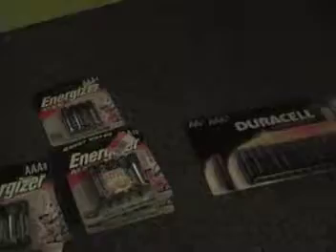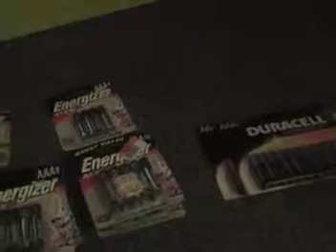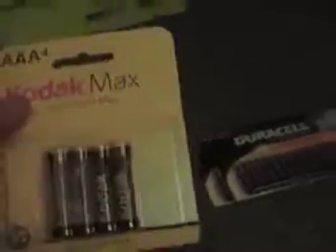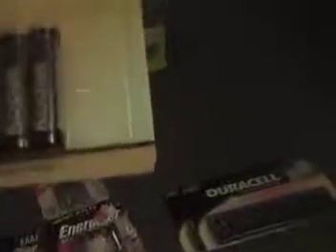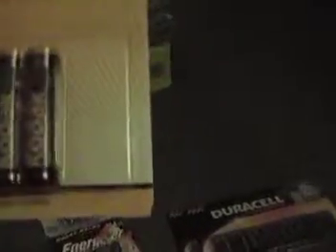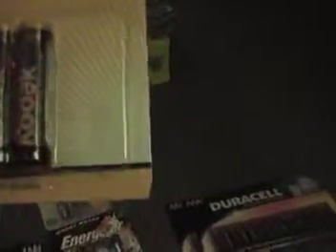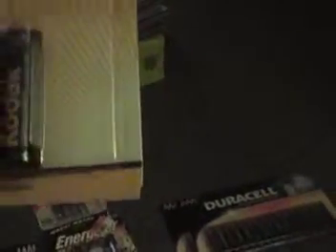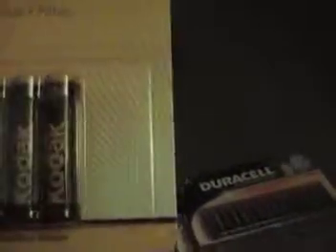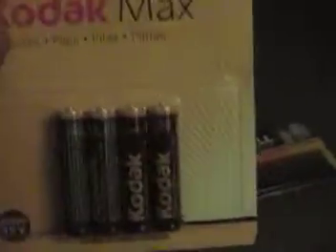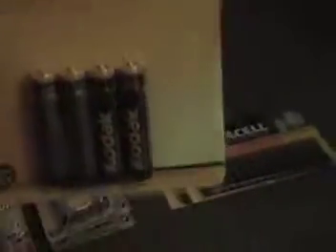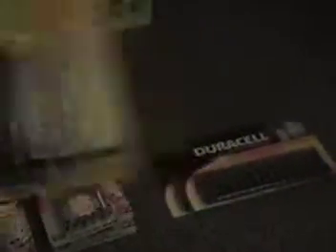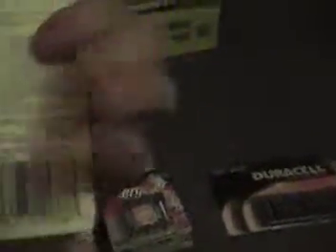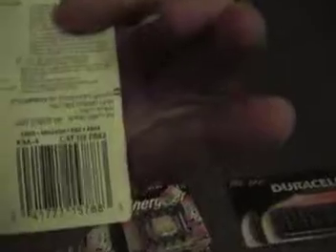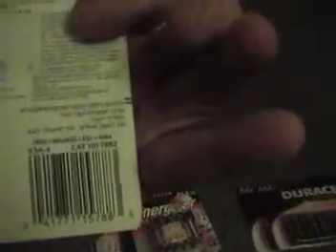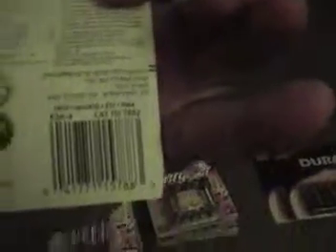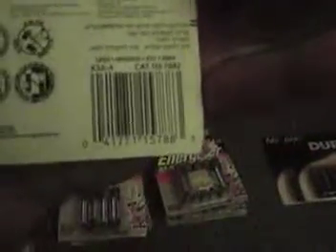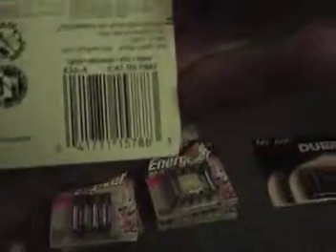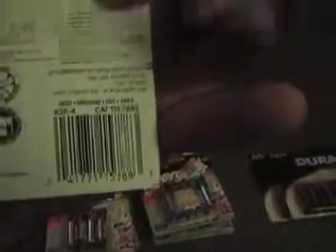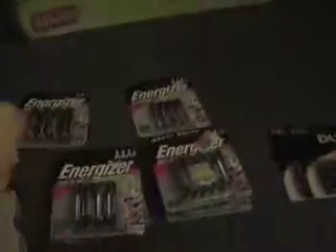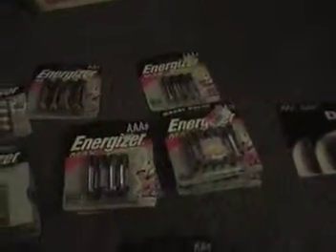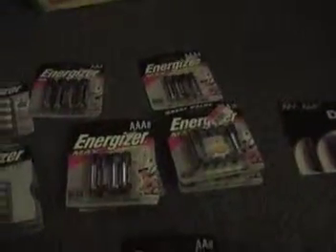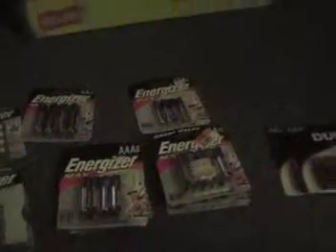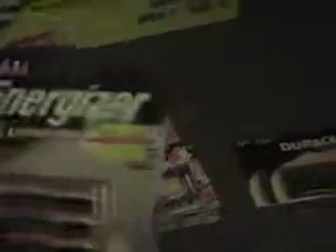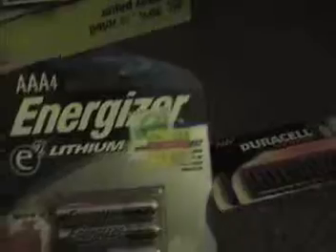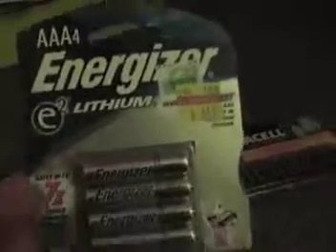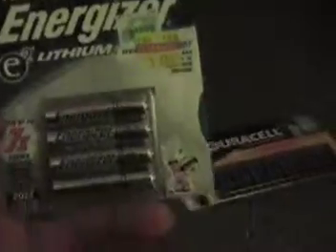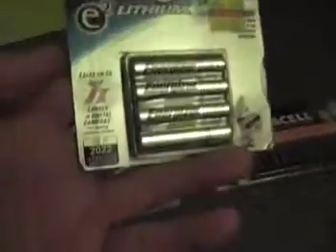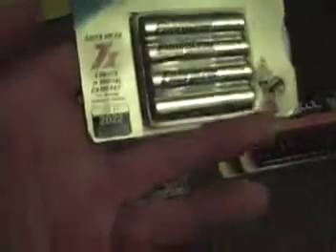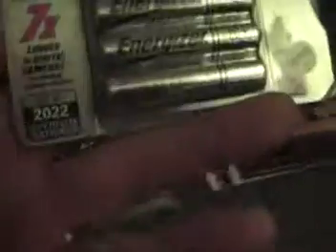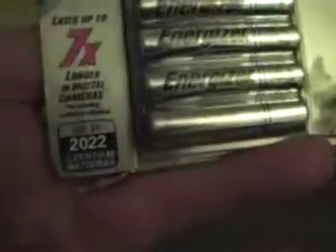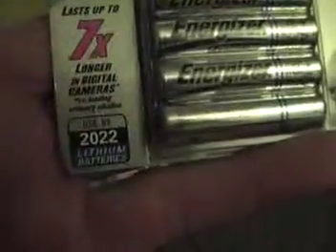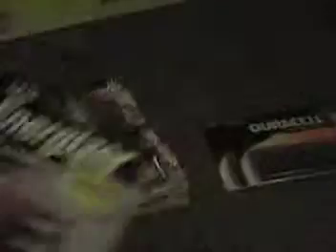Here's some Kodak triple A alkaline — of course, they're all good to go. And here's triple A lithium Energizer, 2022.